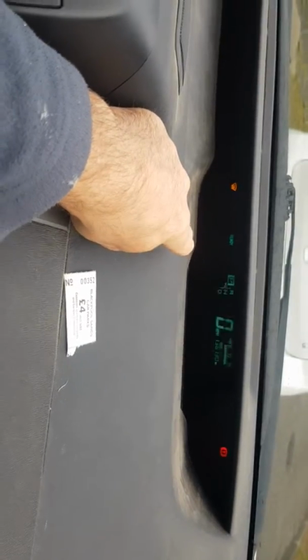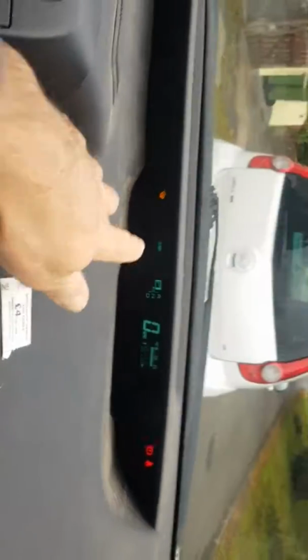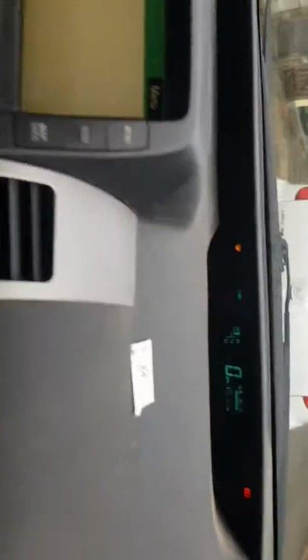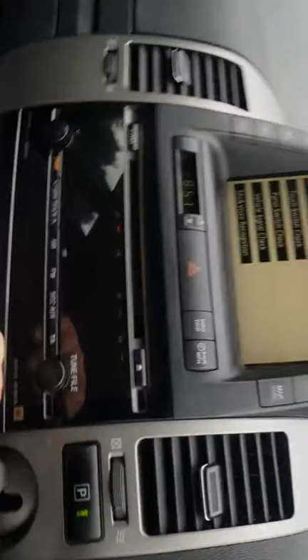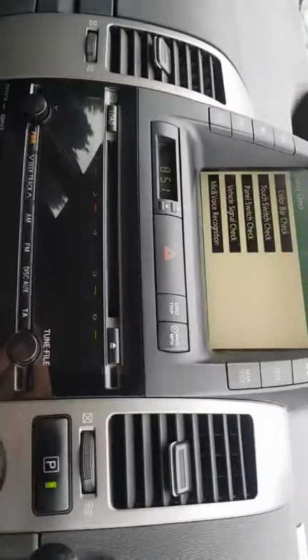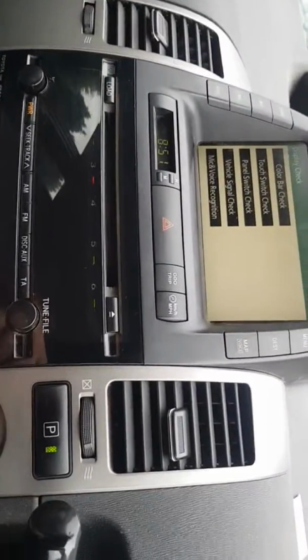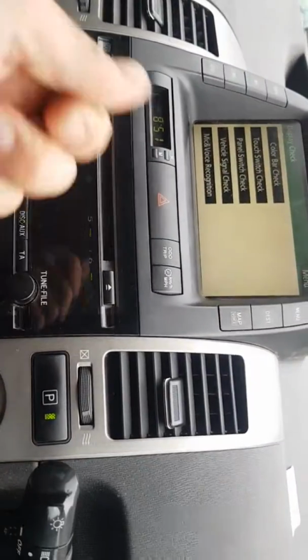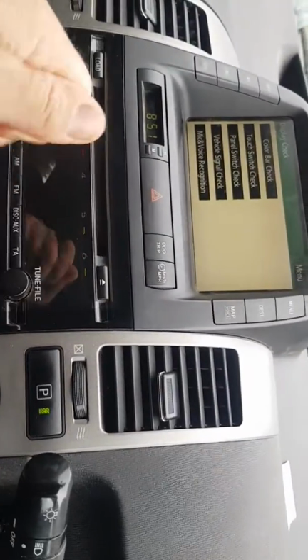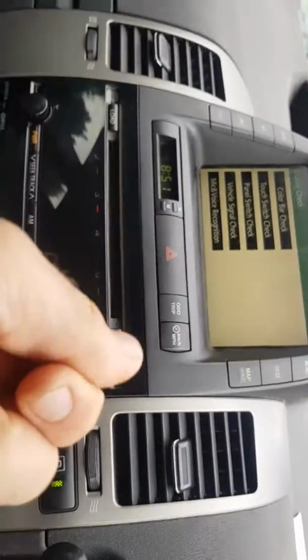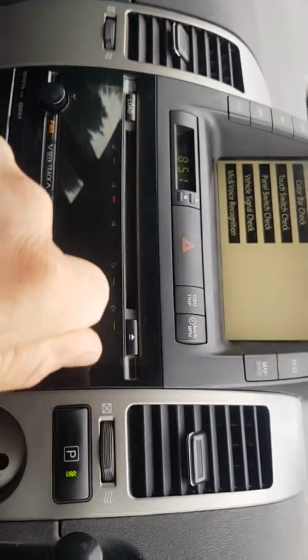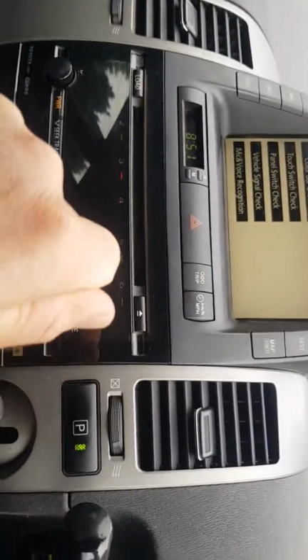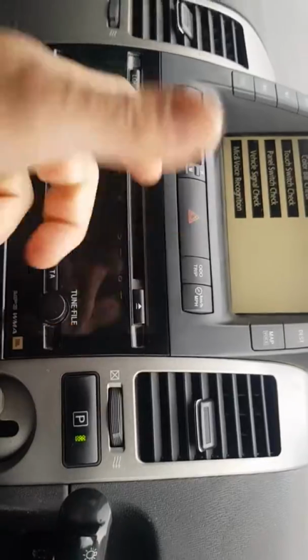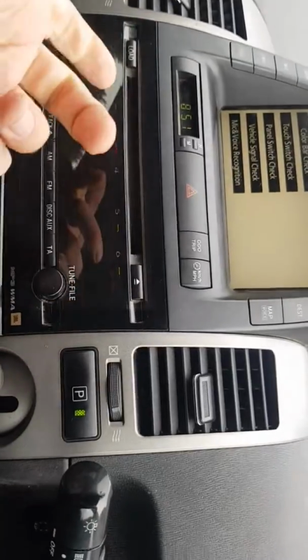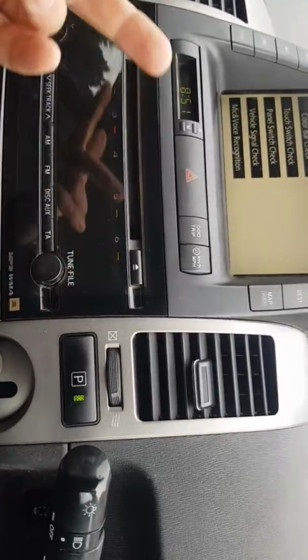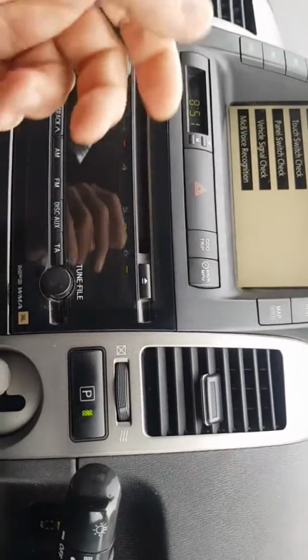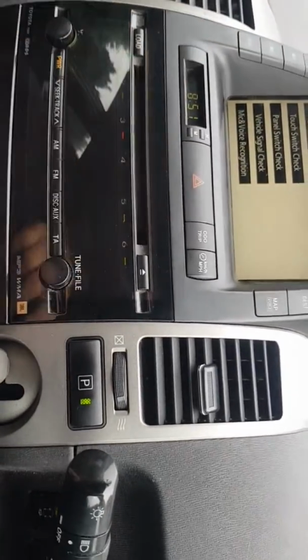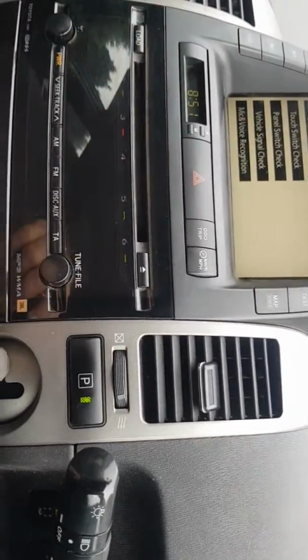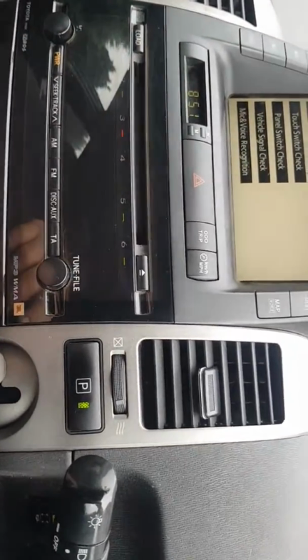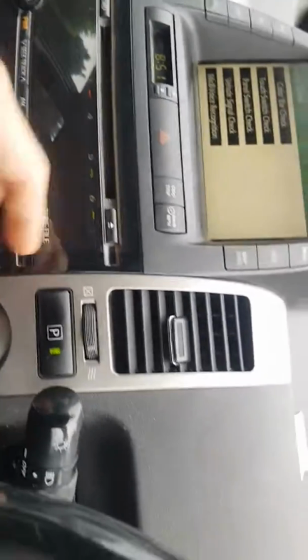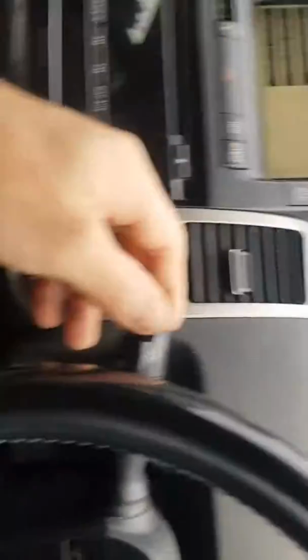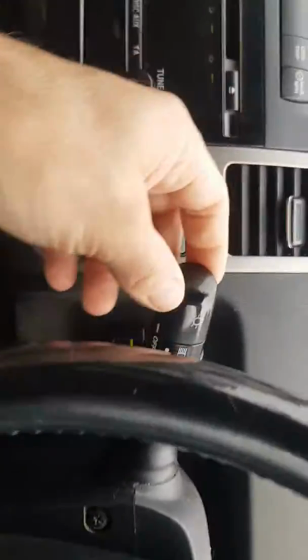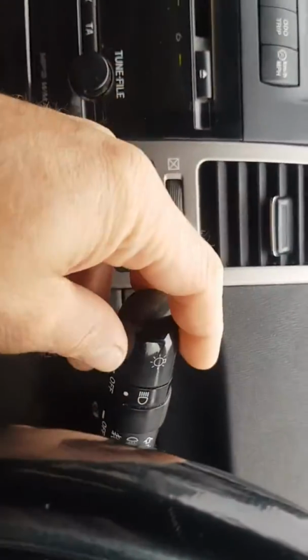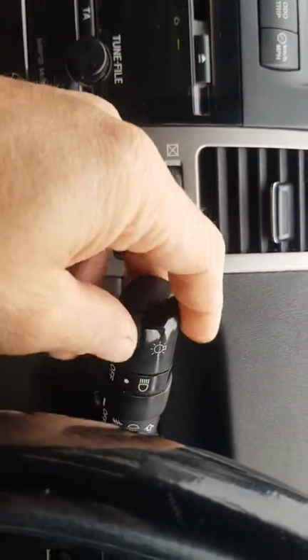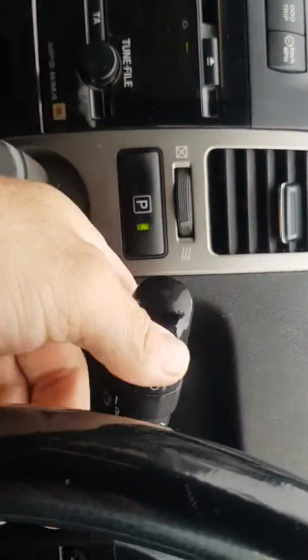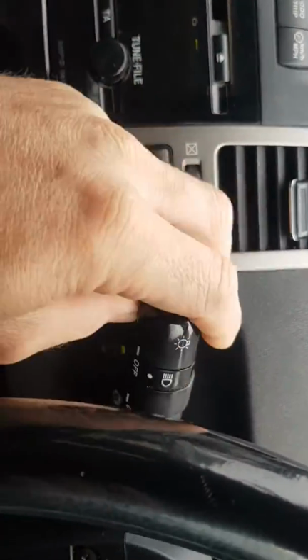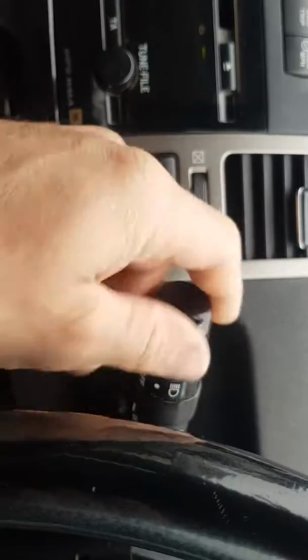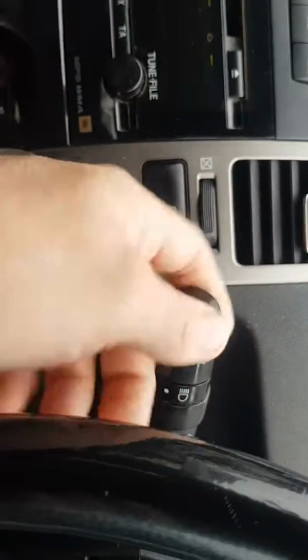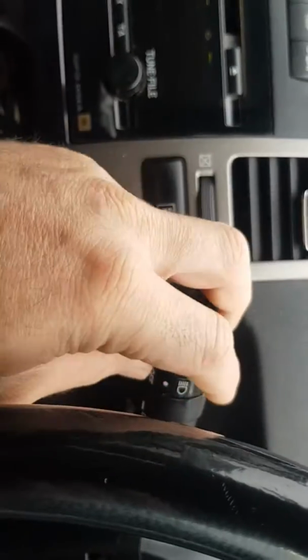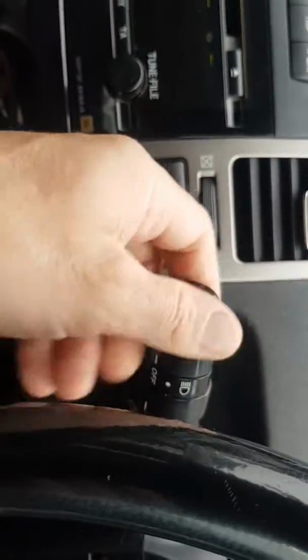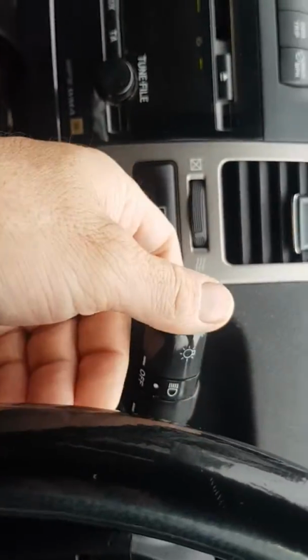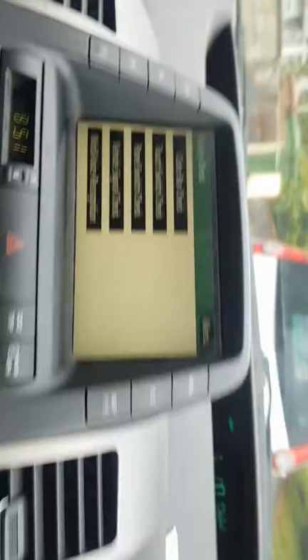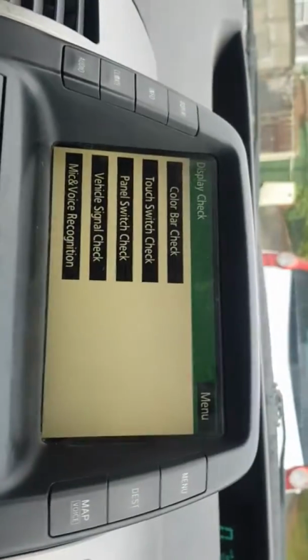This shows that you're in the first part of the ignition — that would be like where you turn your radio on. Then turn your lights on three times: one, two, three — and you'll come up with this.